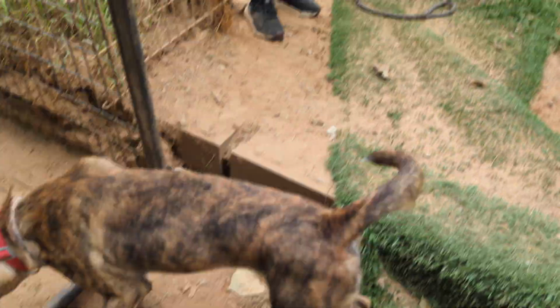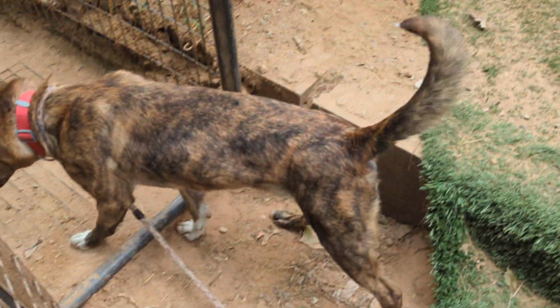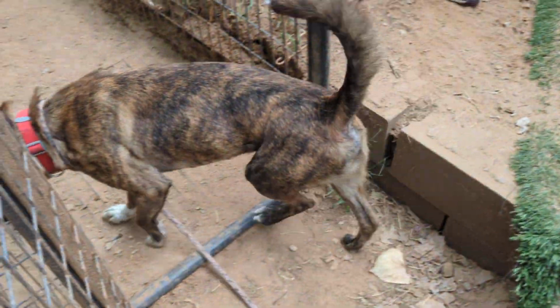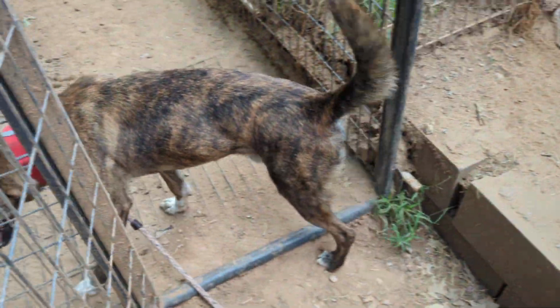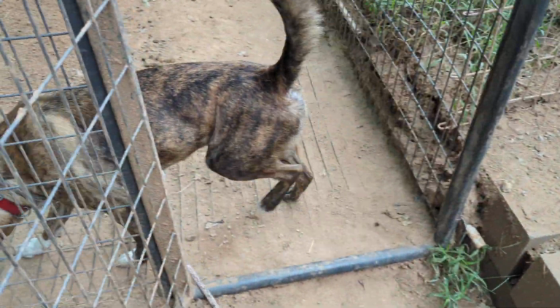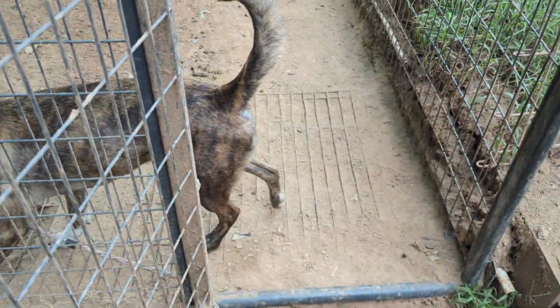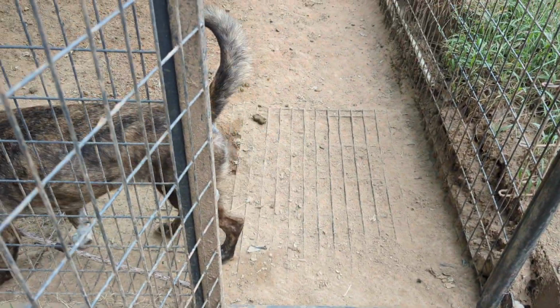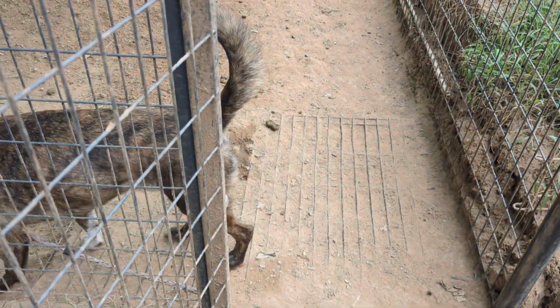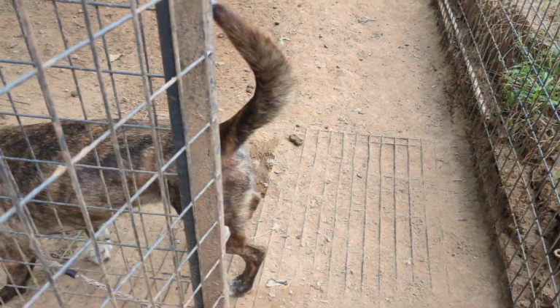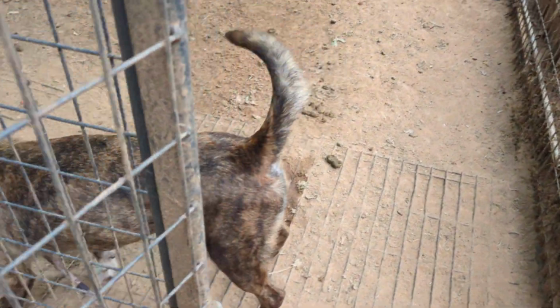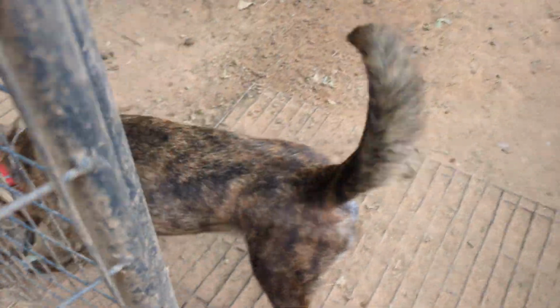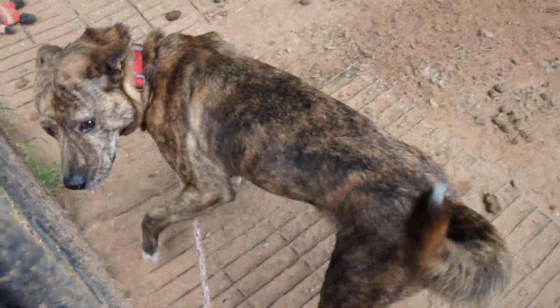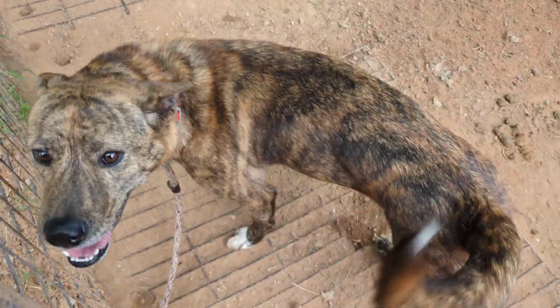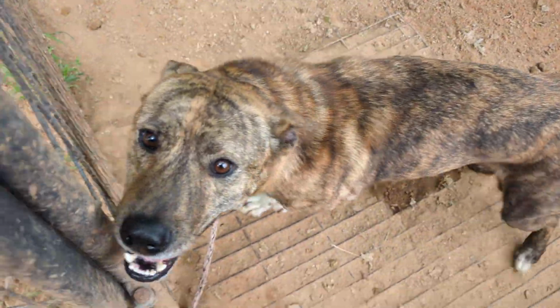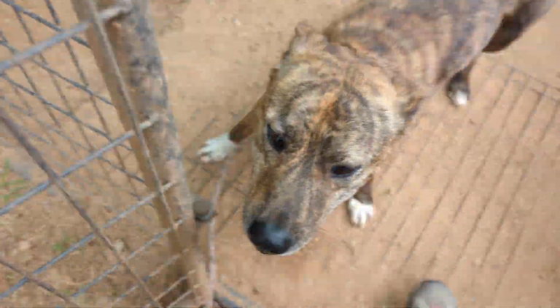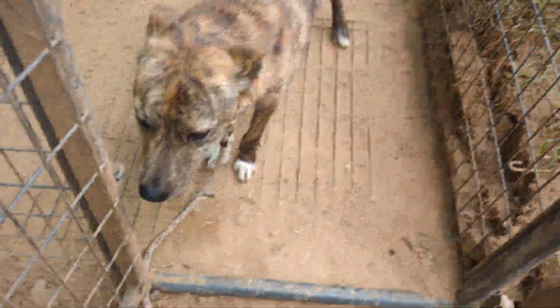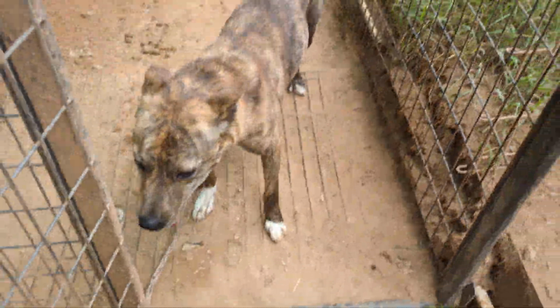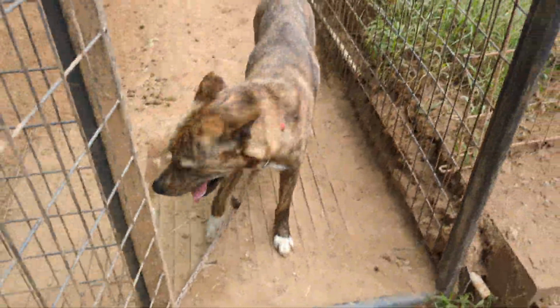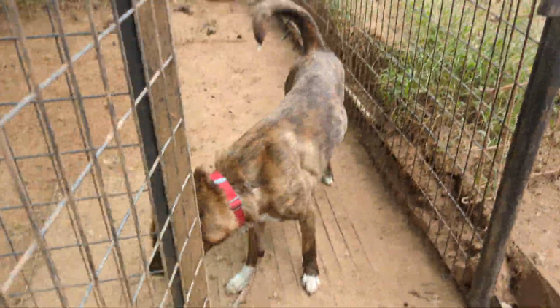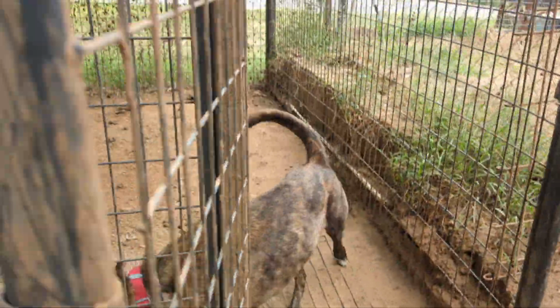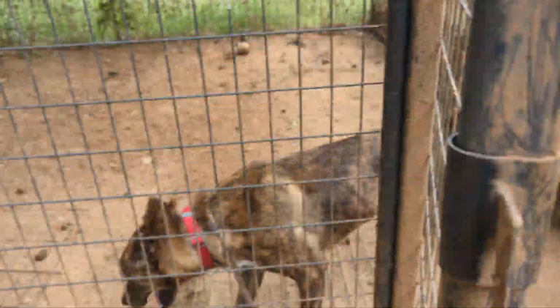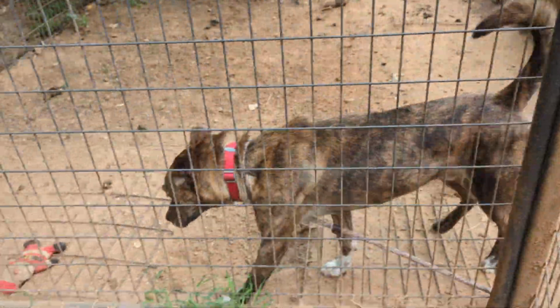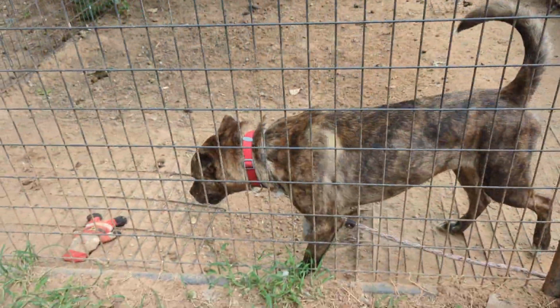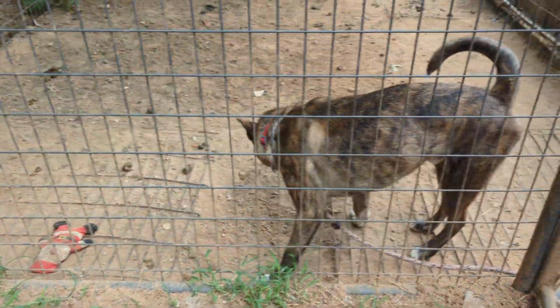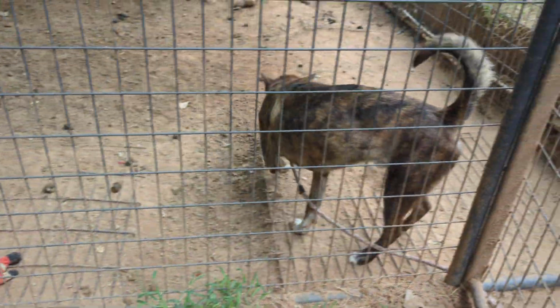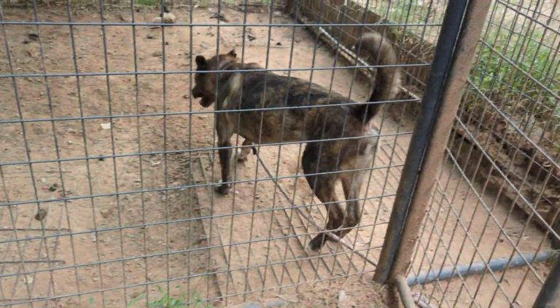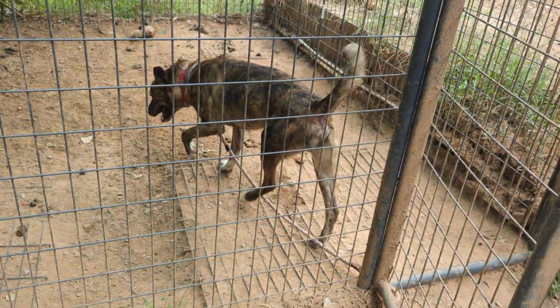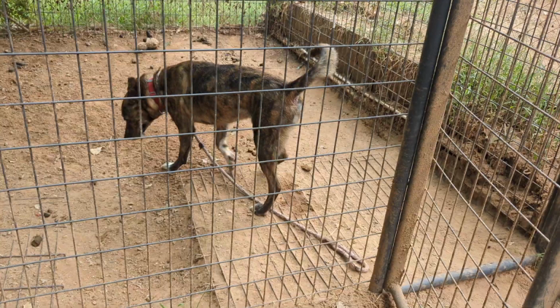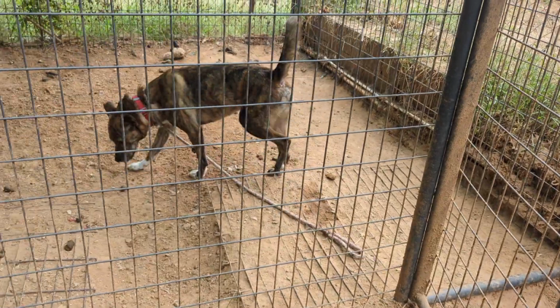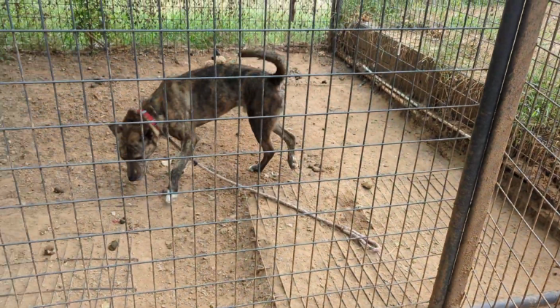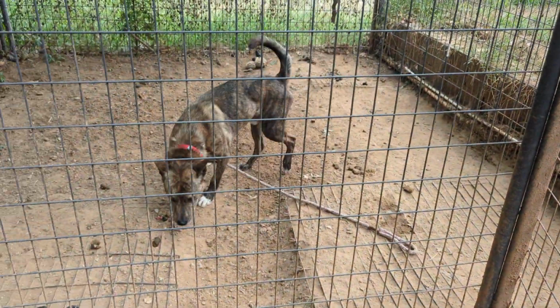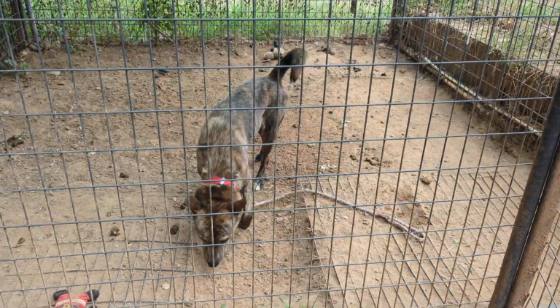This is Newton. Newton is a neutered male. He has been in the rescue for over a year in this shelter. He is ready to be in a home. Newton, what you doing in there?